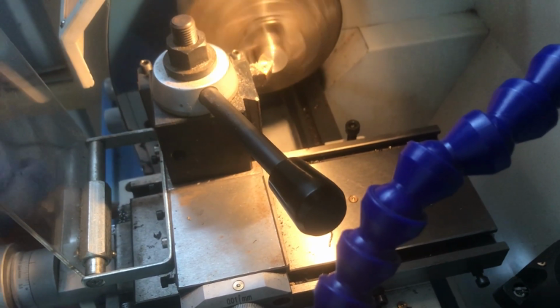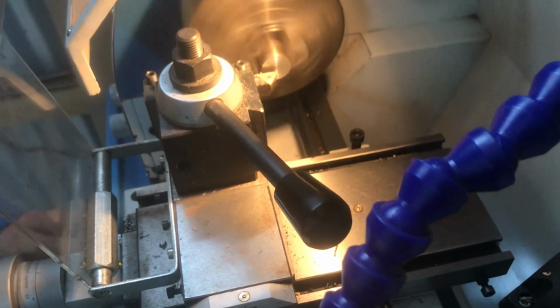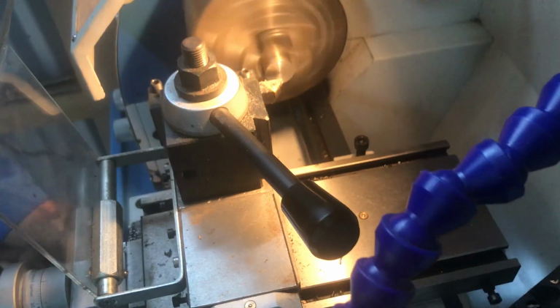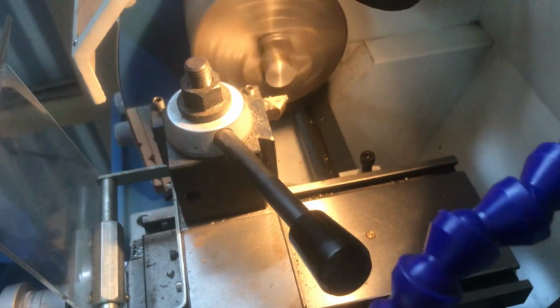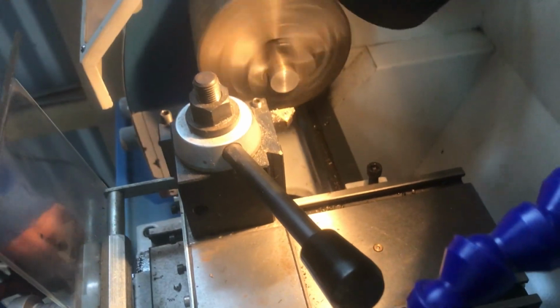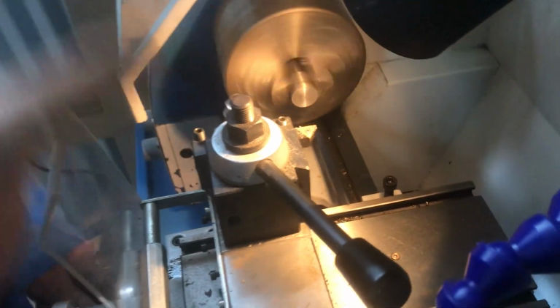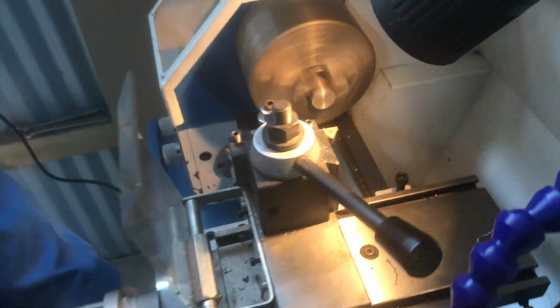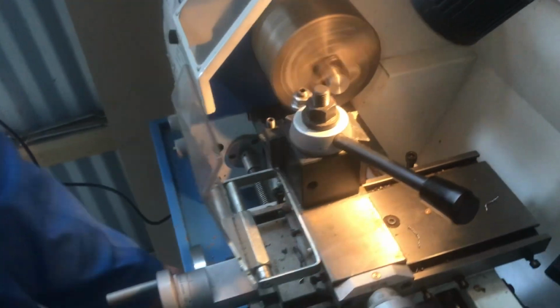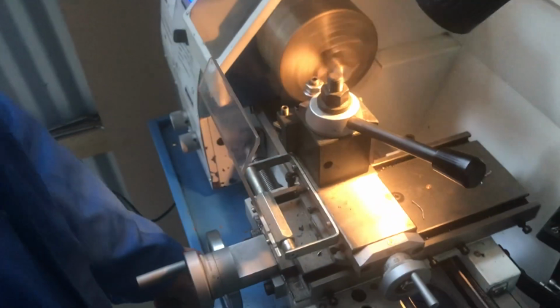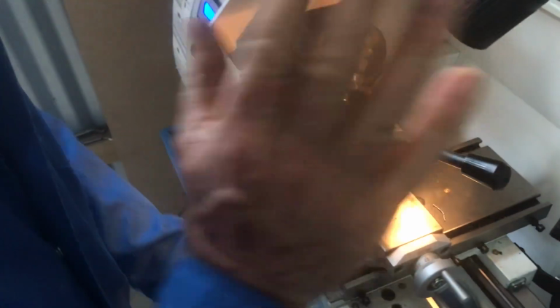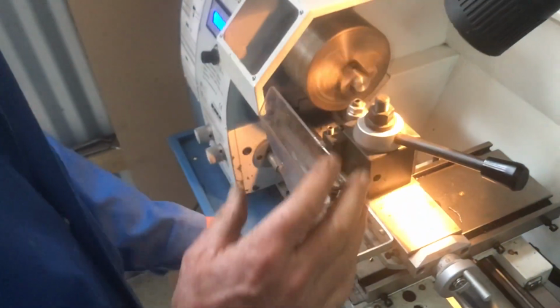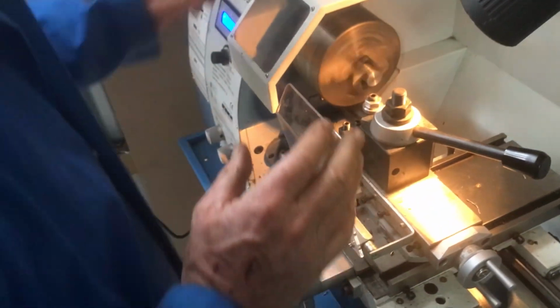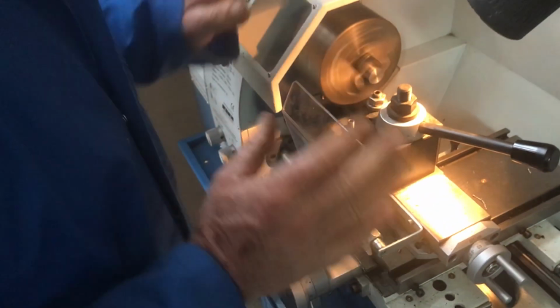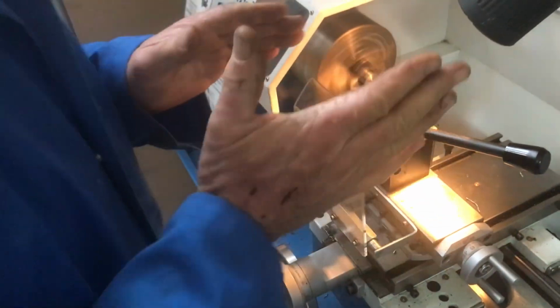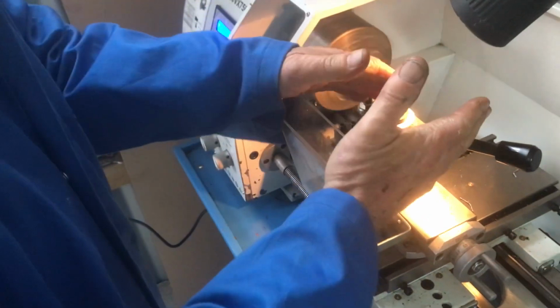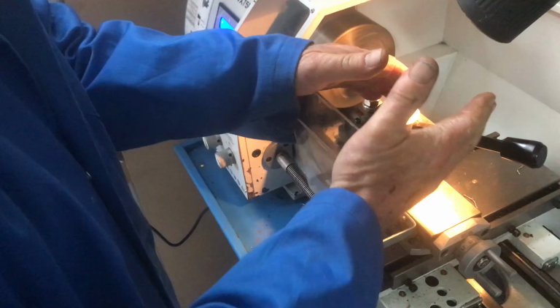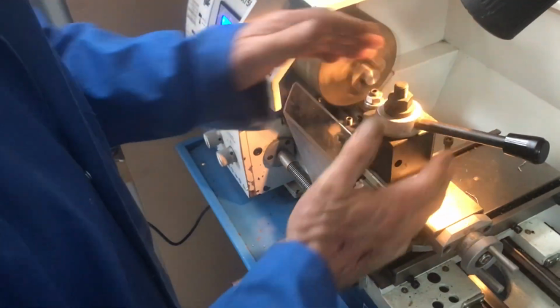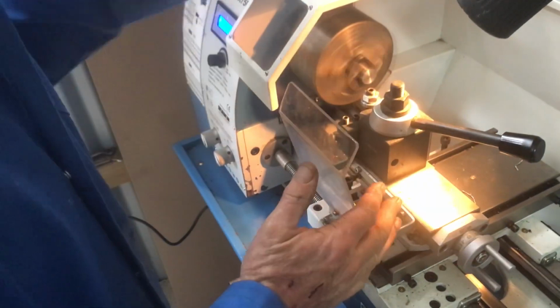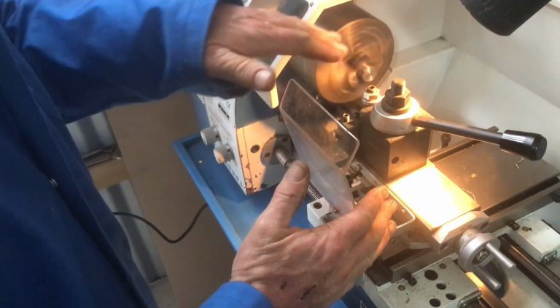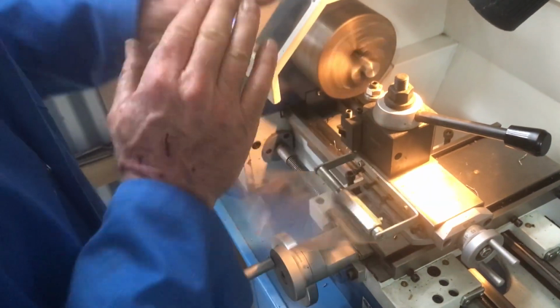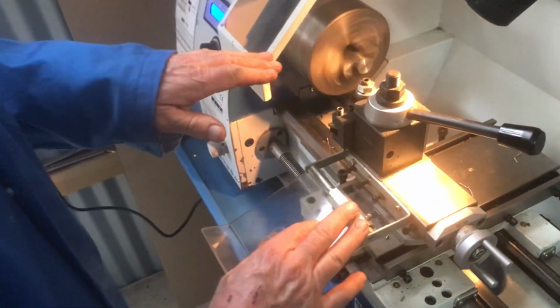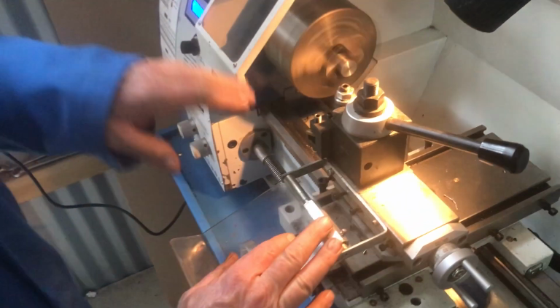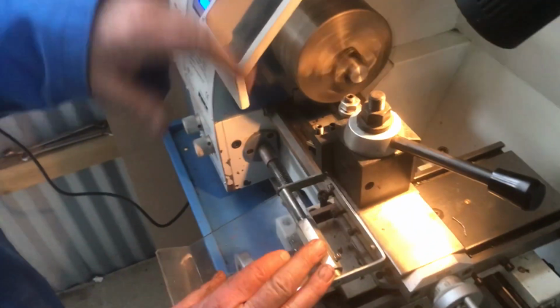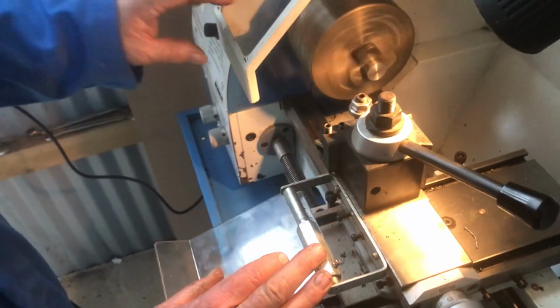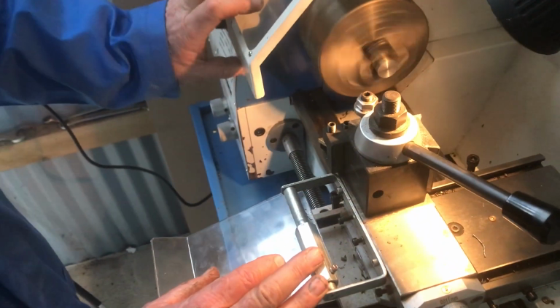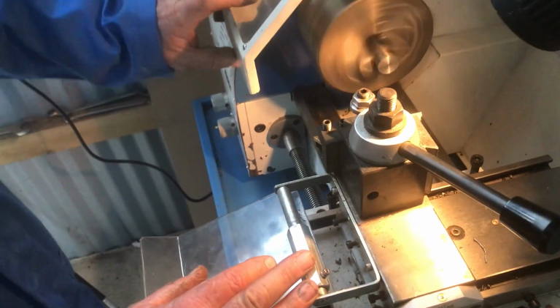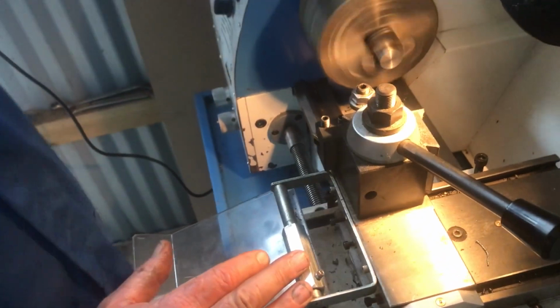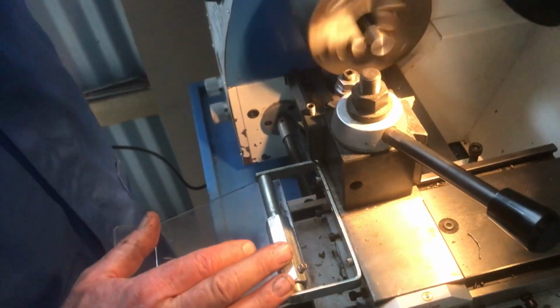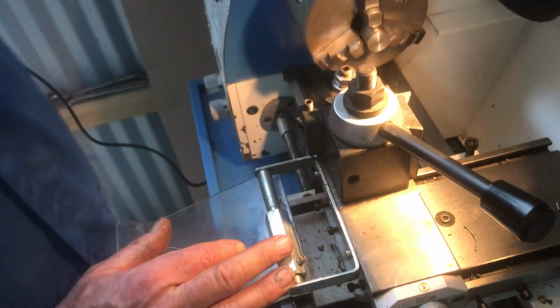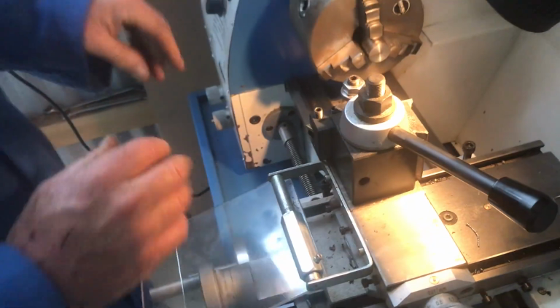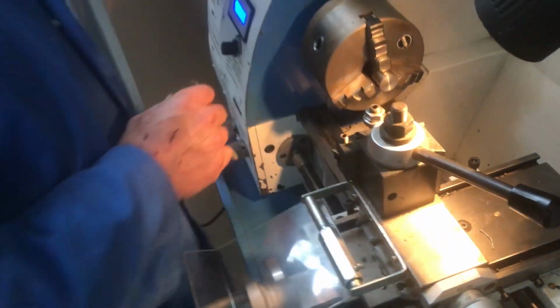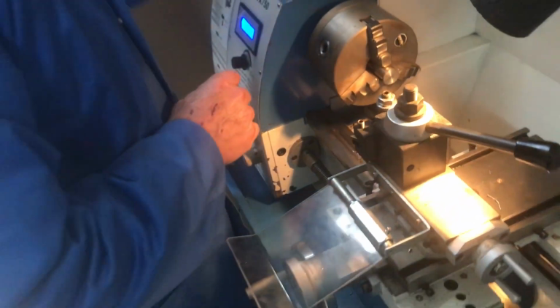That is spot-on center height, so I'm happy. It's nice and rigid, the insert is on the center height, and I'm ready to take the cut. We'll turn the machine off now.